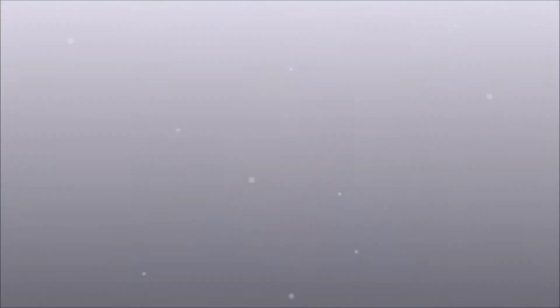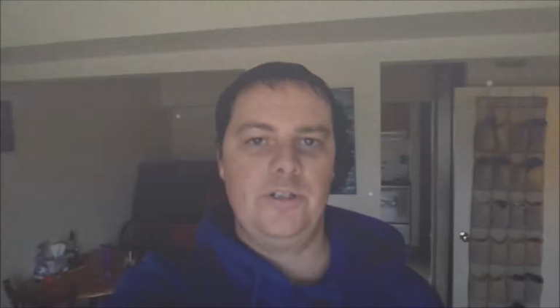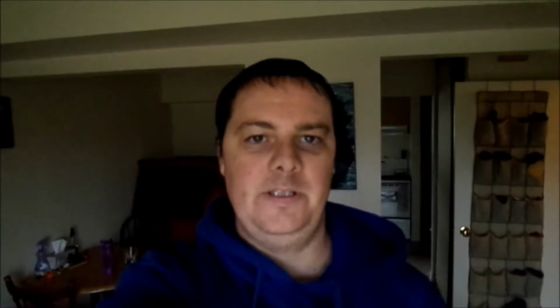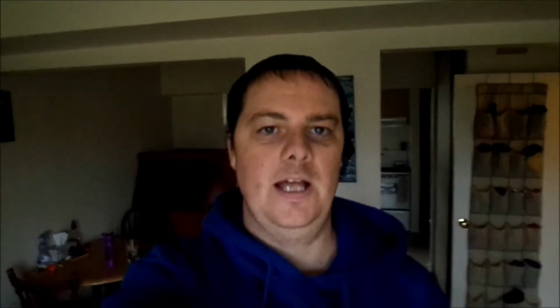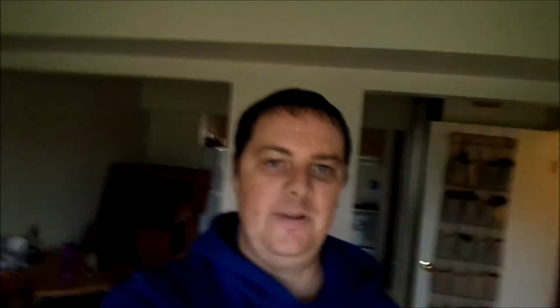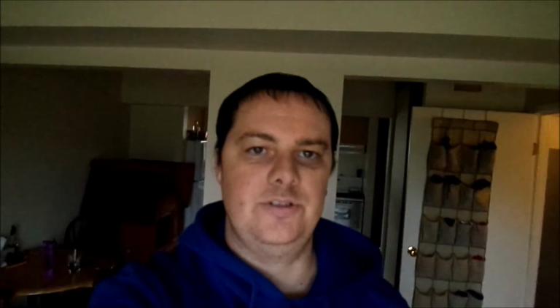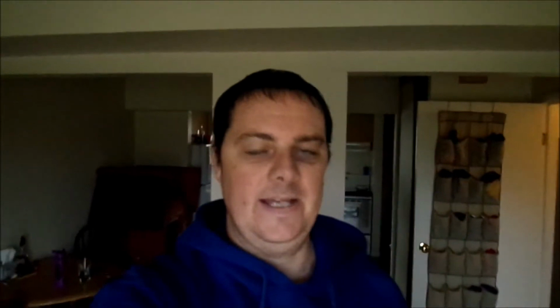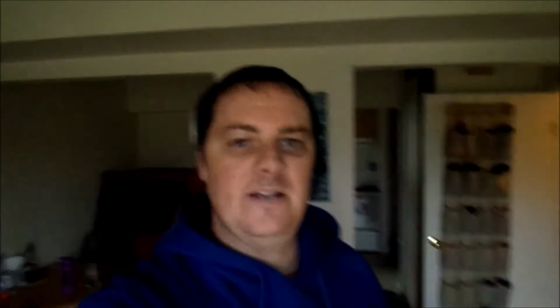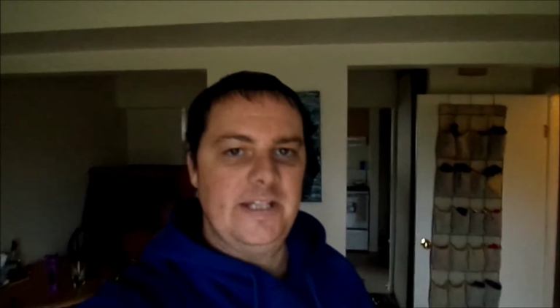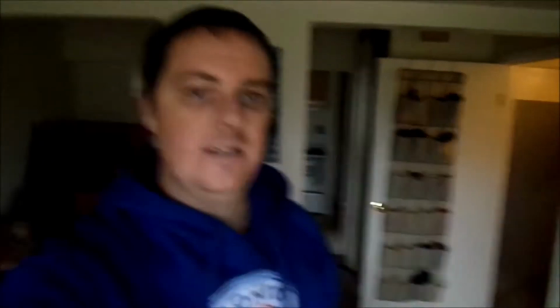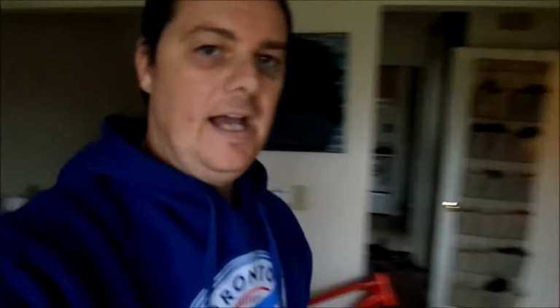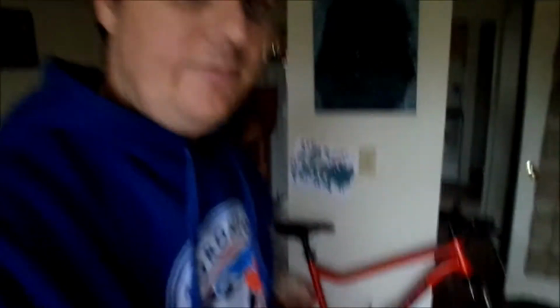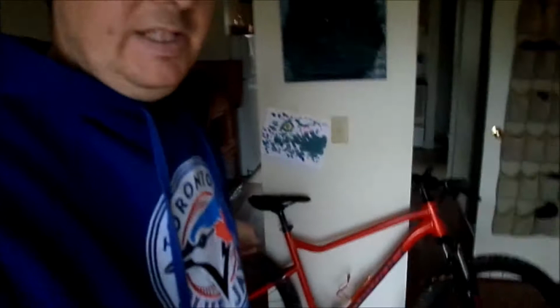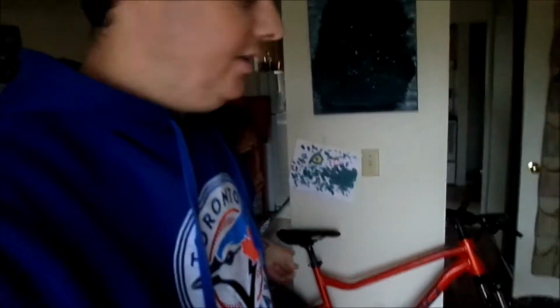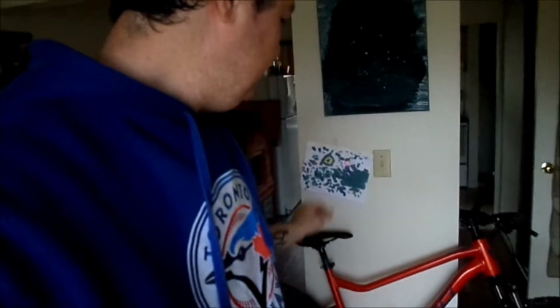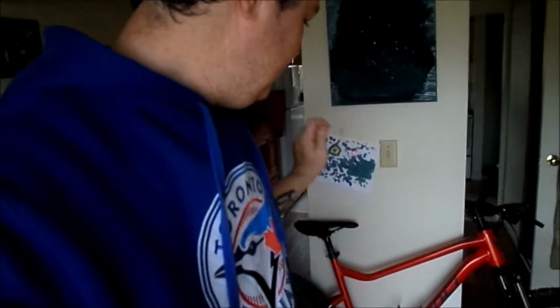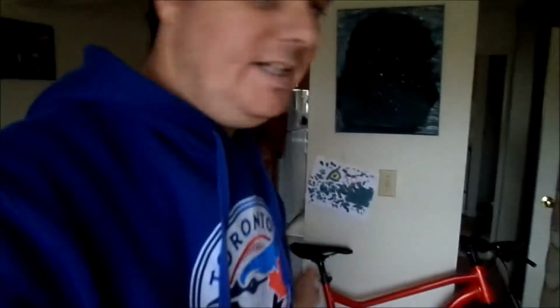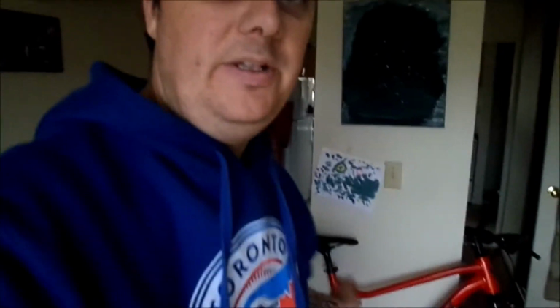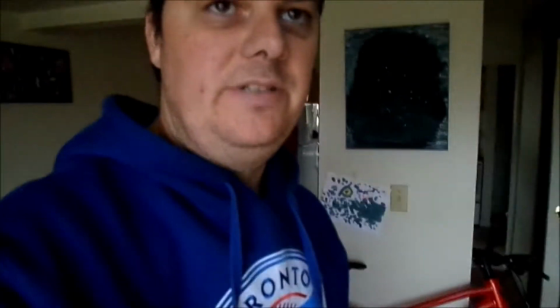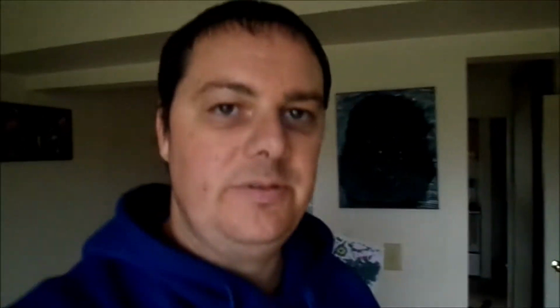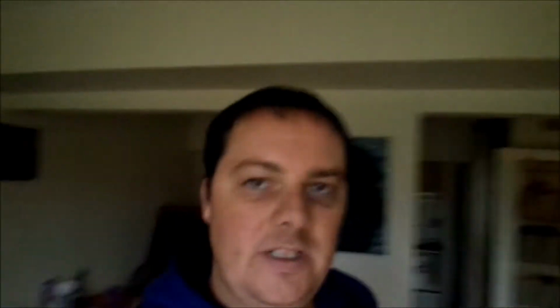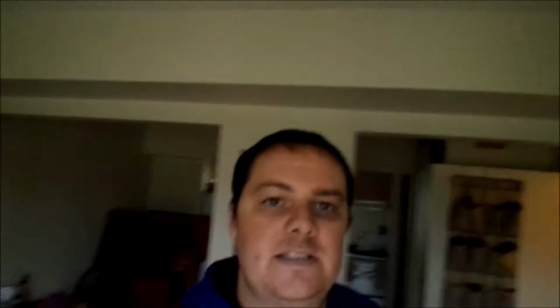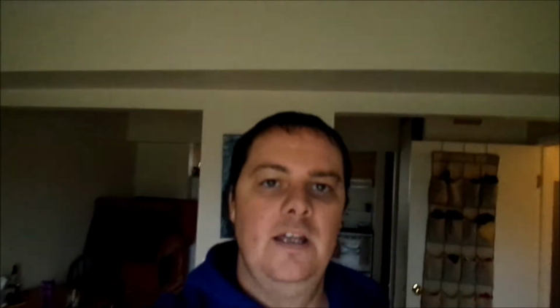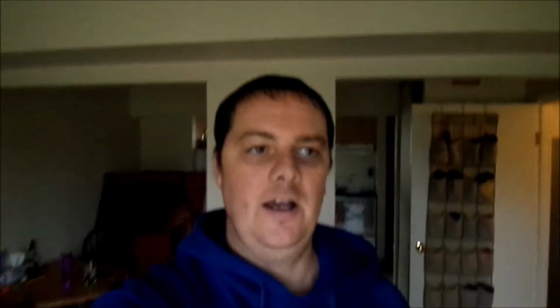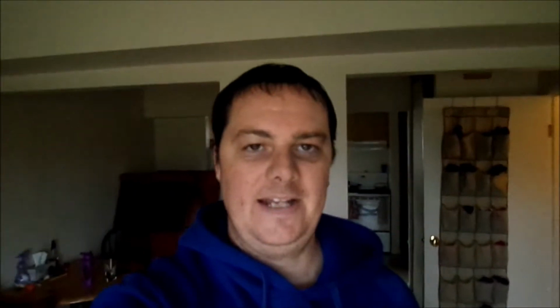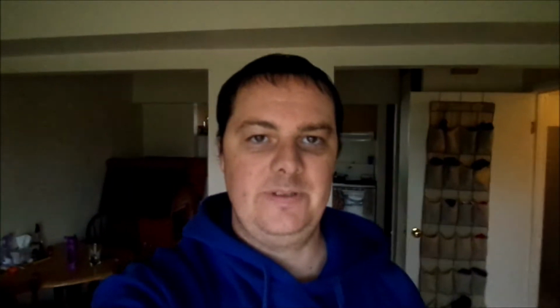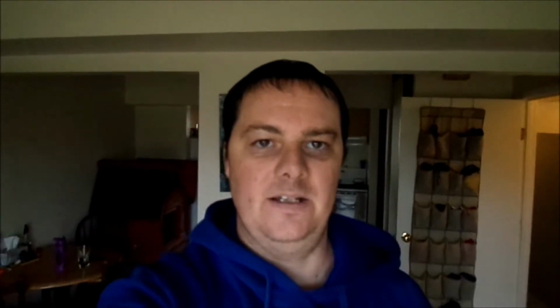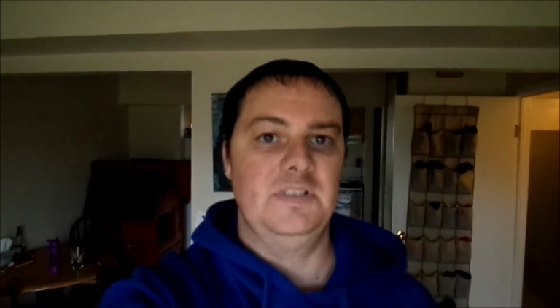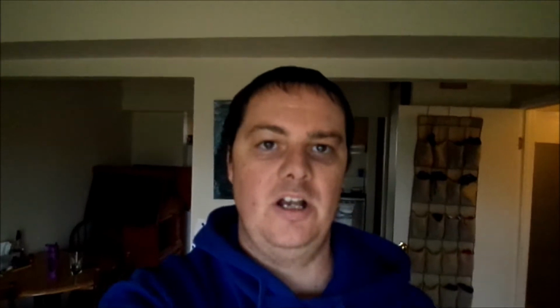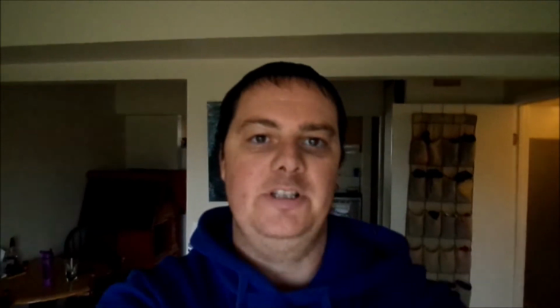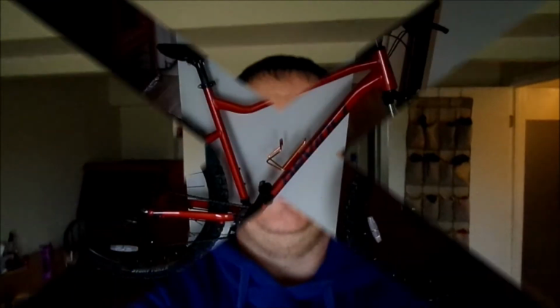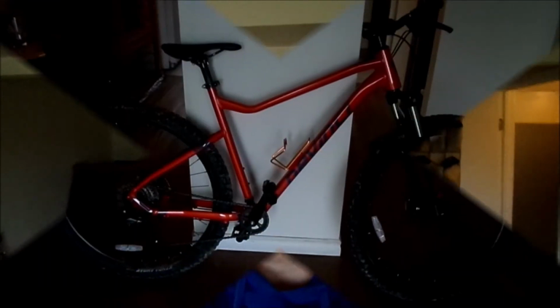Hello good people. I am Andrew the Epi Mountain Biker. I have with me down here my 2021 DaVinci Riff Altus. I've had it two weeks now. Let's go on with the review, shall we?